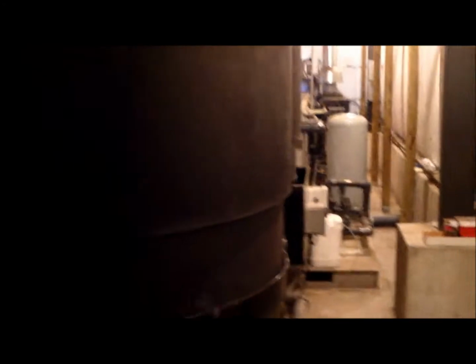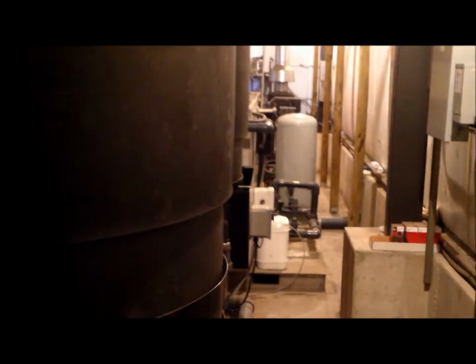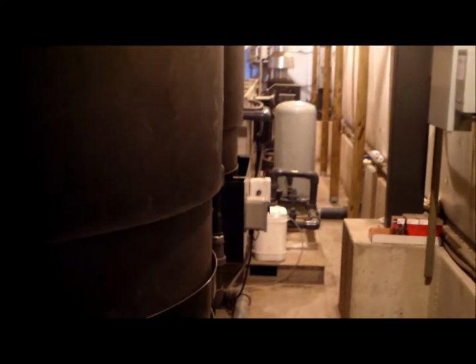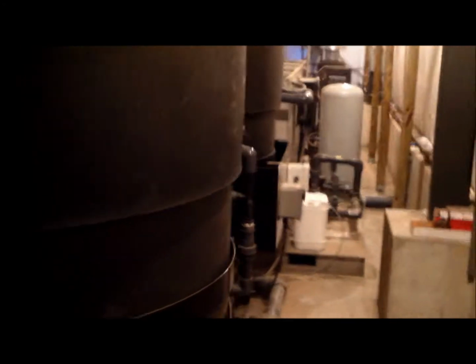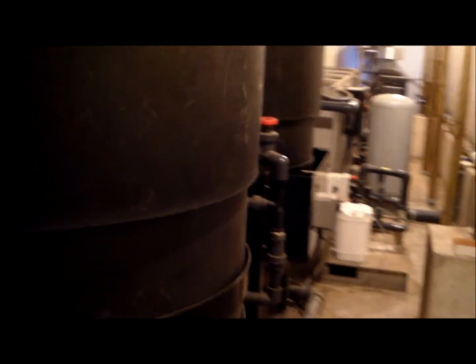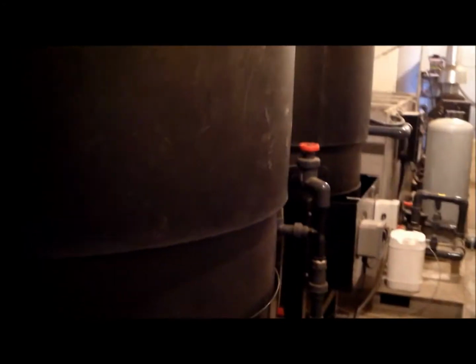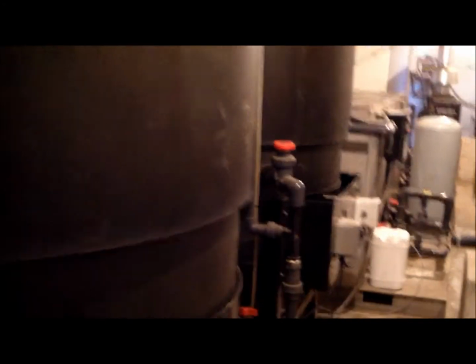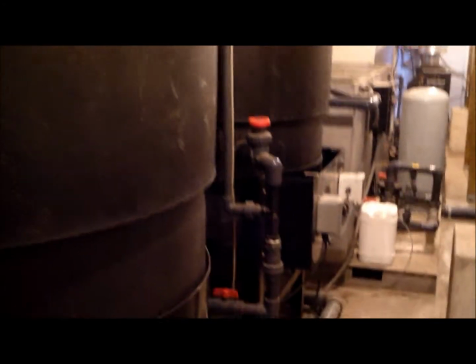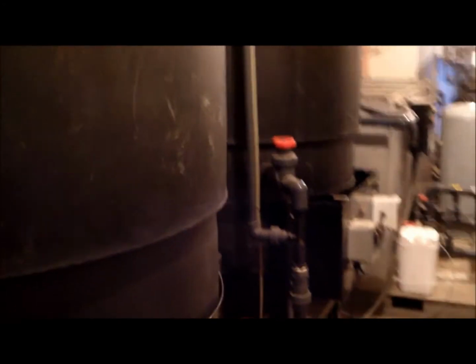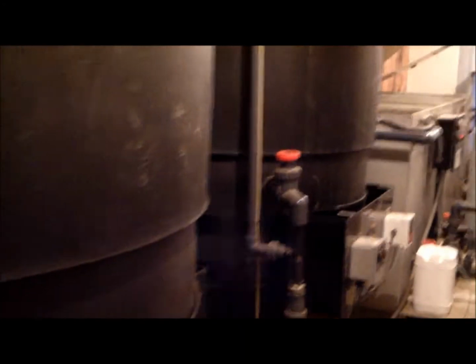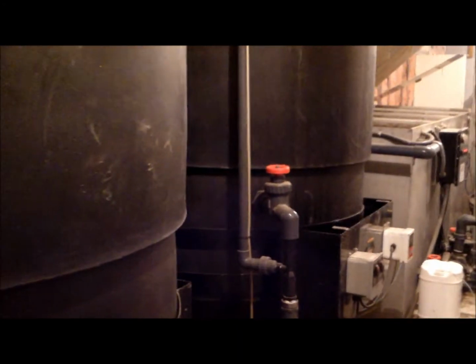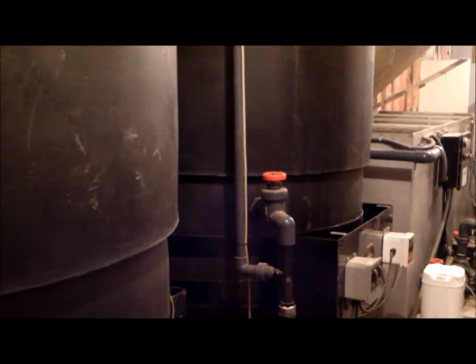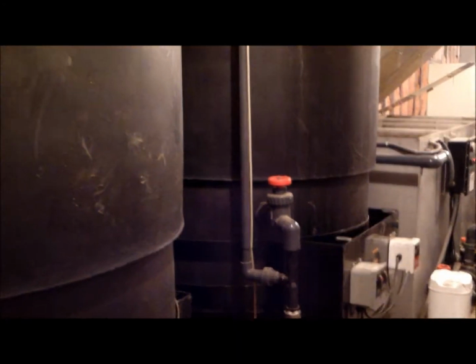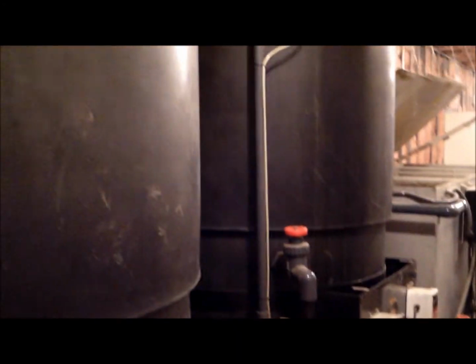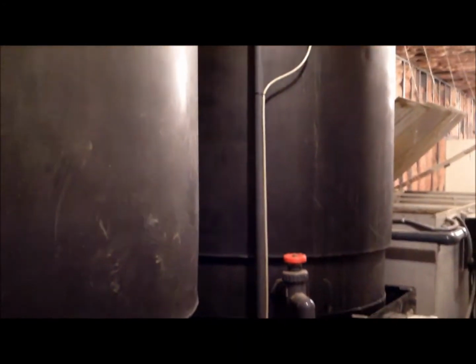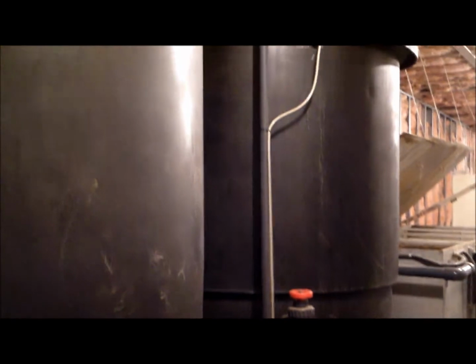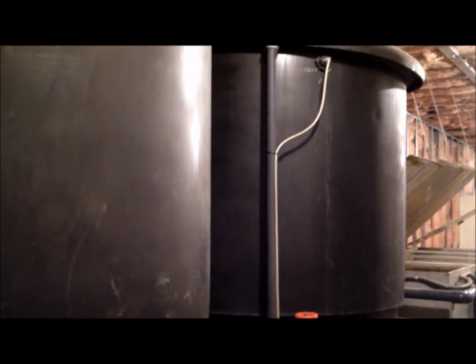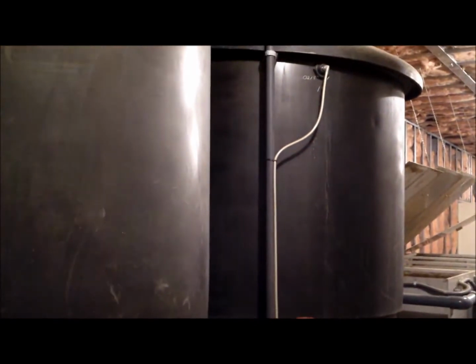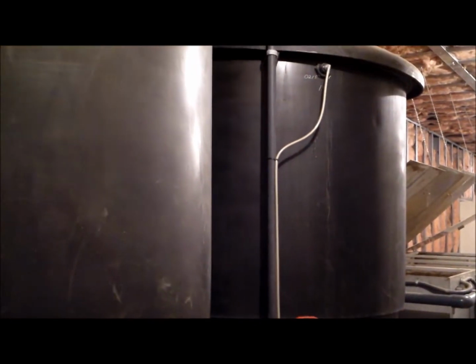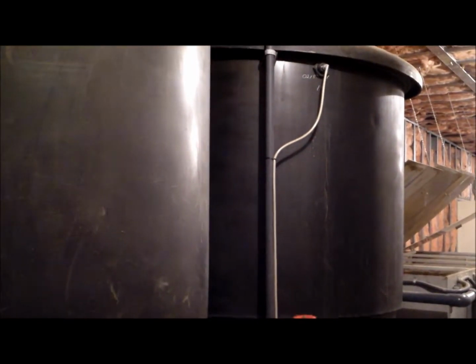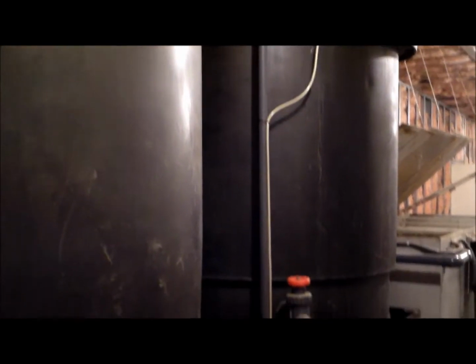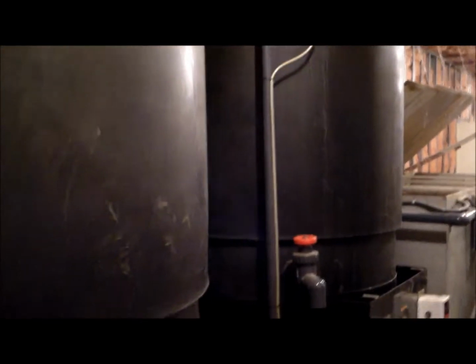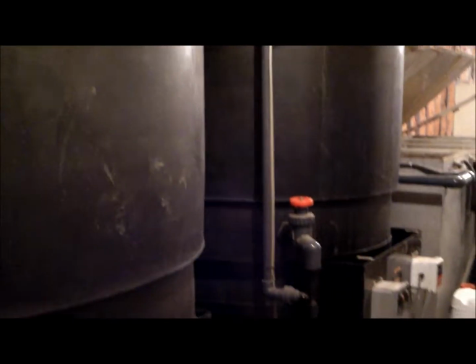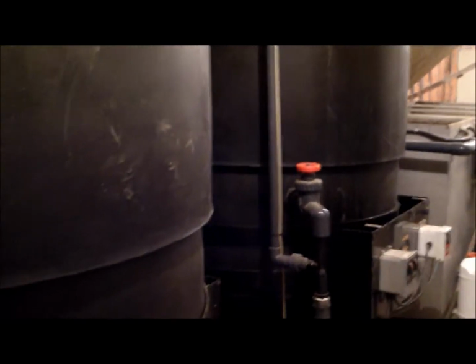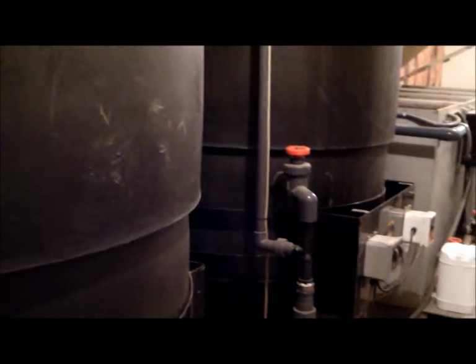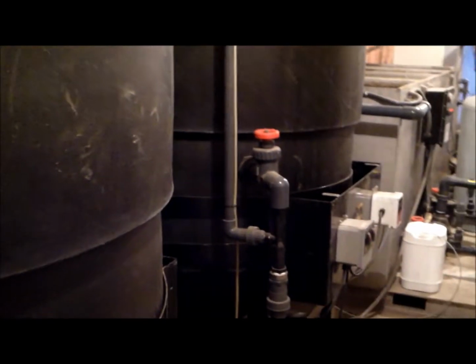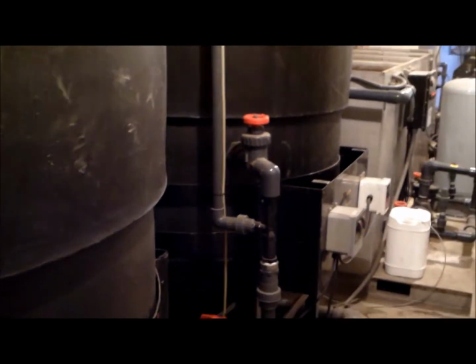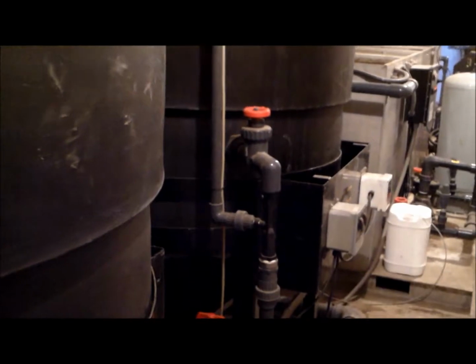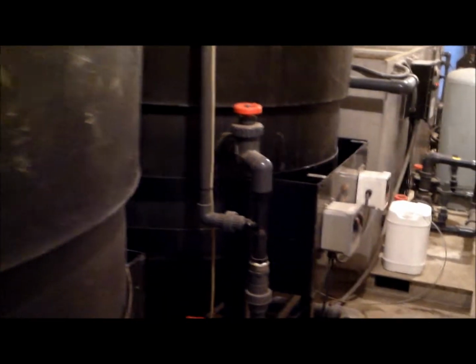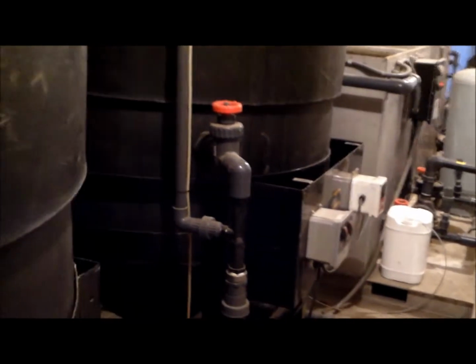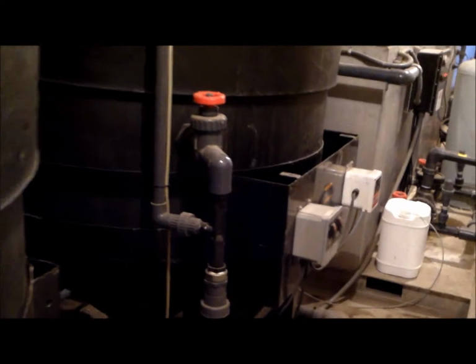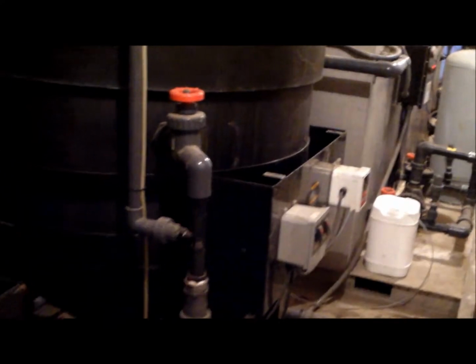We also balance the pH in this system, and we force the water on a specific path through coalescing material and each chamber.